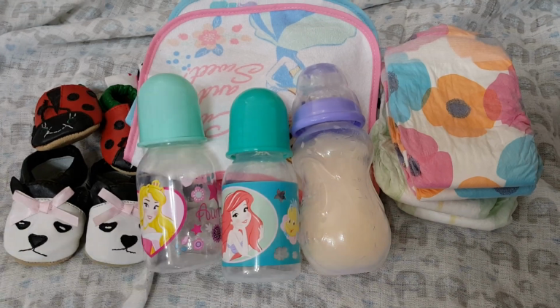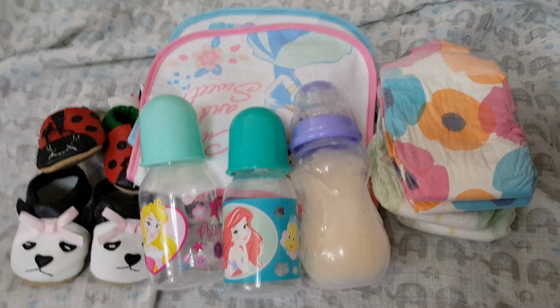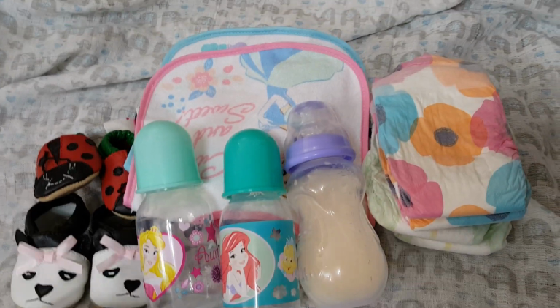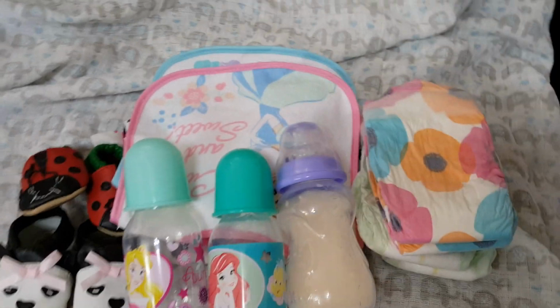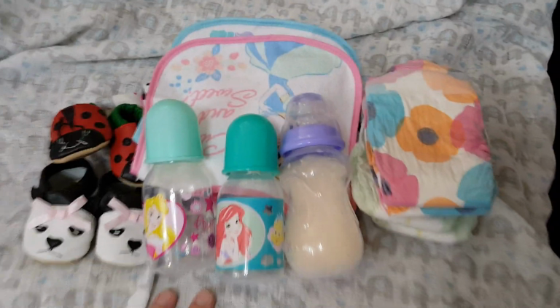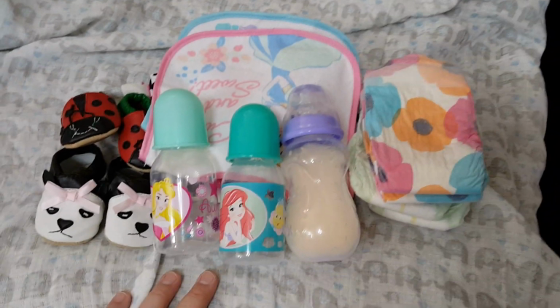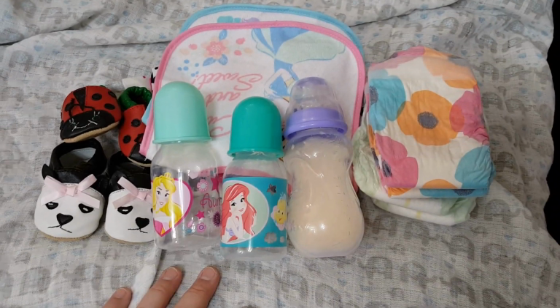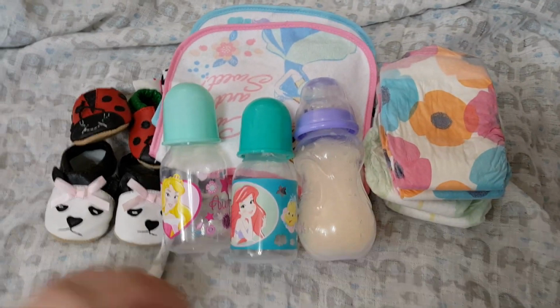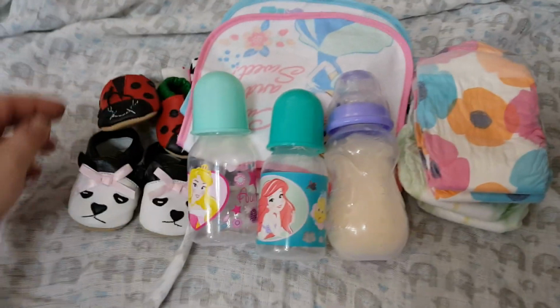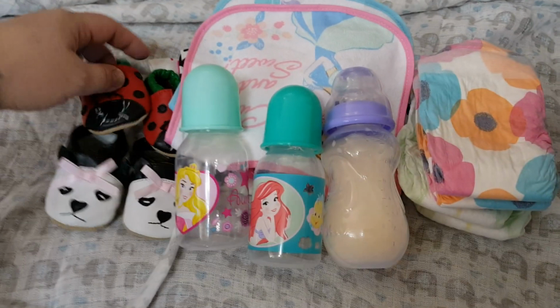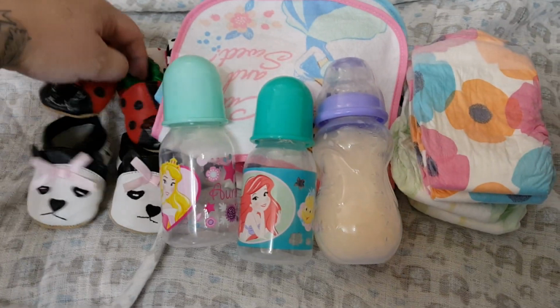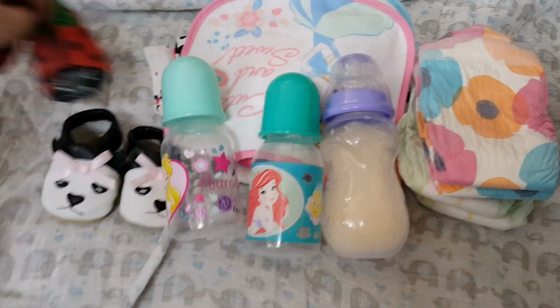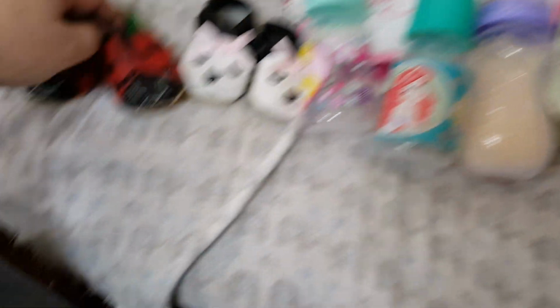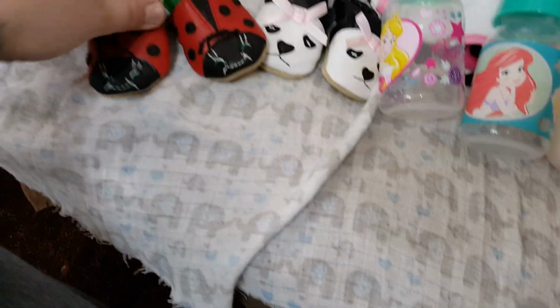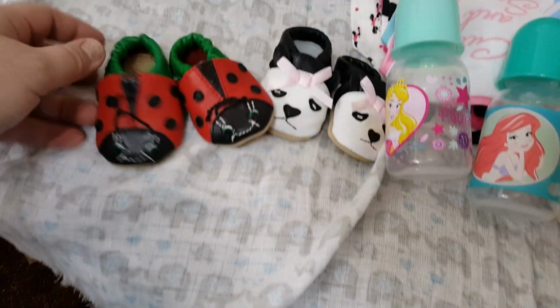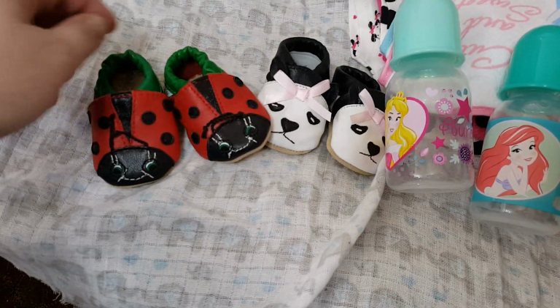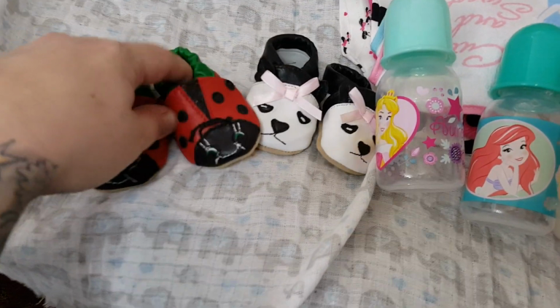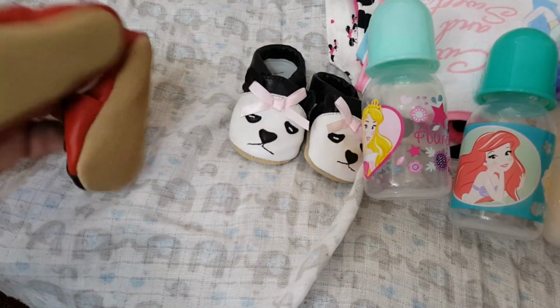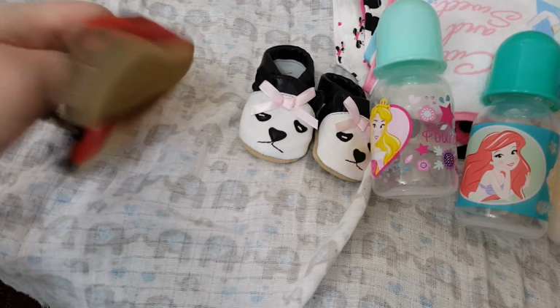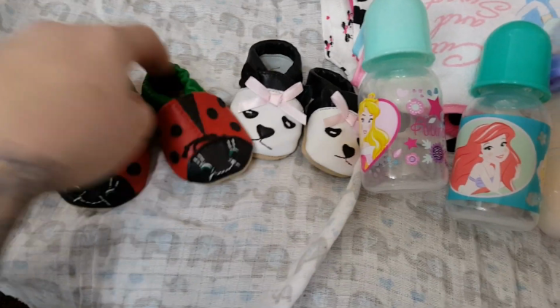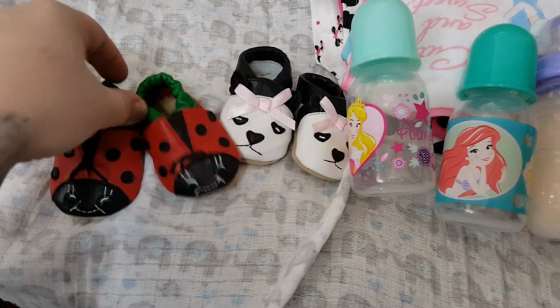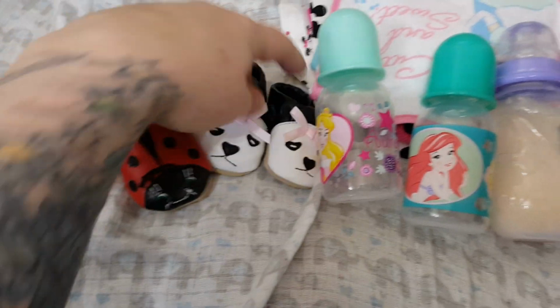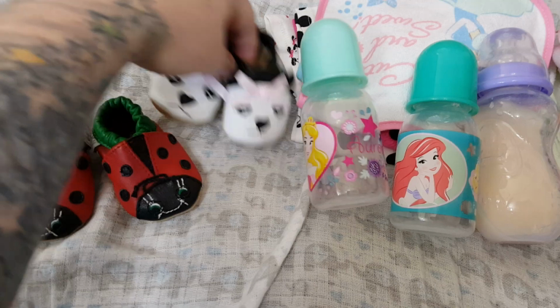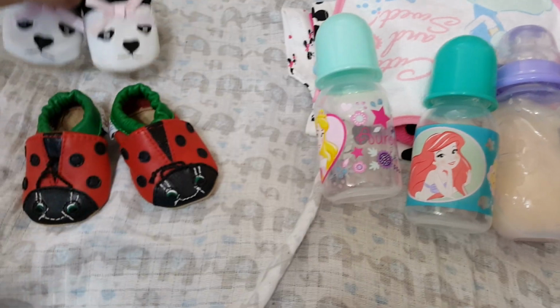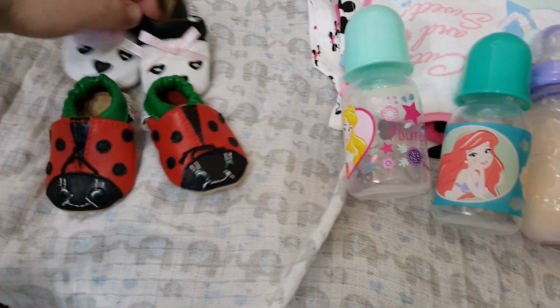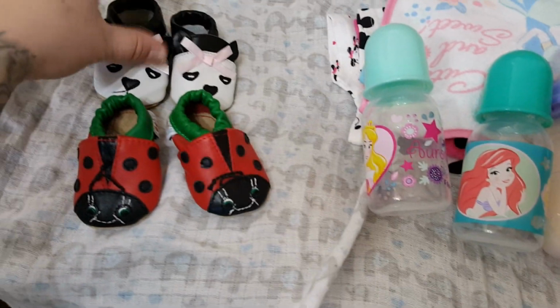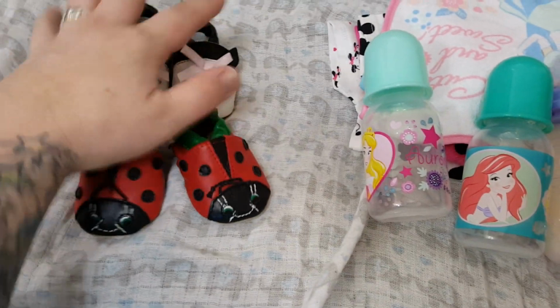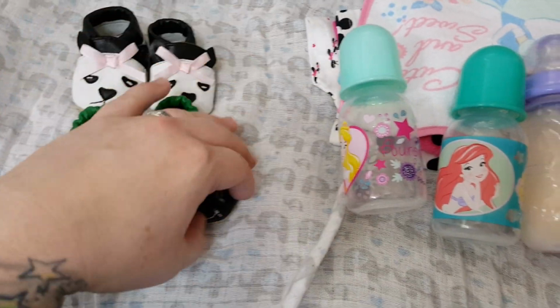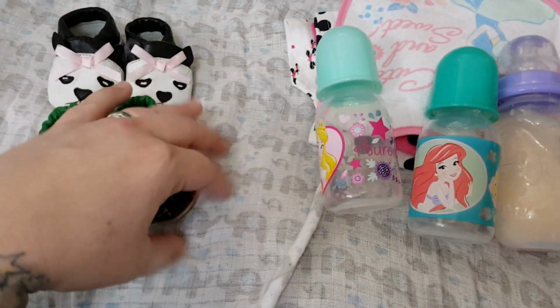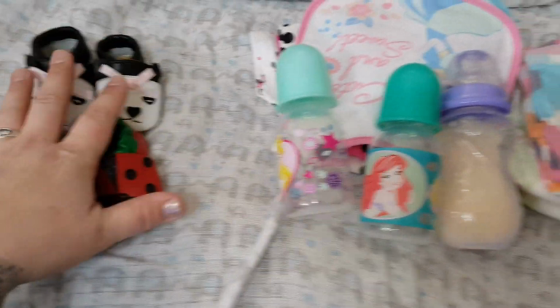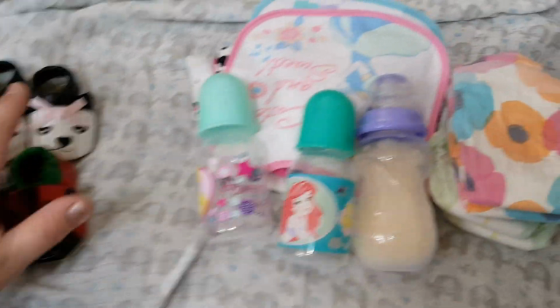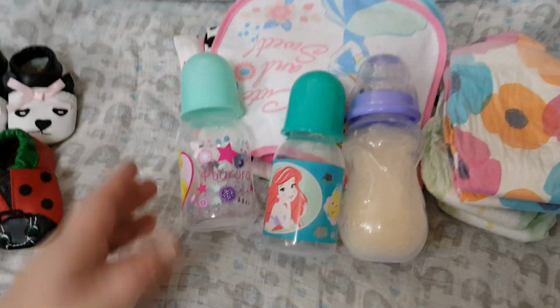I'm just going to randomly pick a winner. Here we go. We have these little cute shoes. They're from Bountiful Baby. I bought them and never used them, but they're really cute. It's one of those impulse buying things.